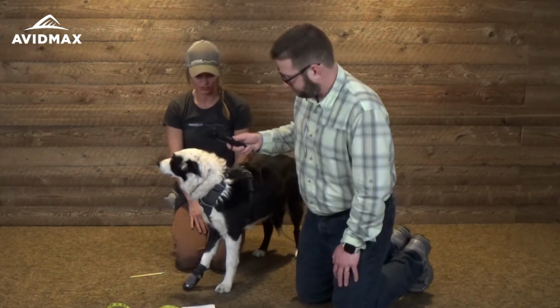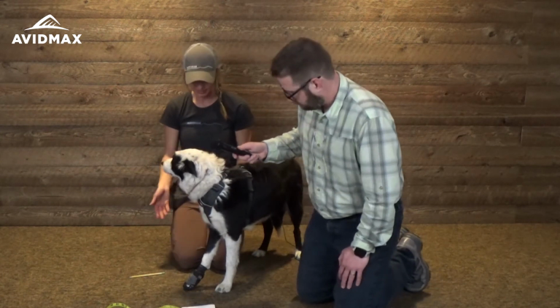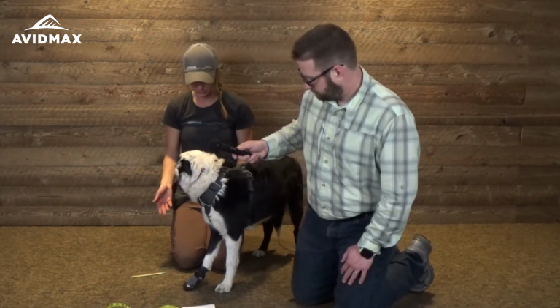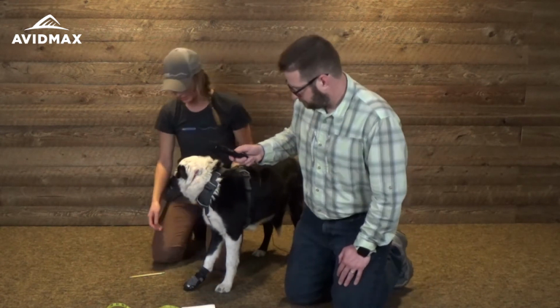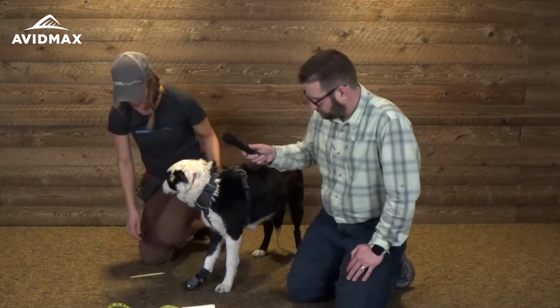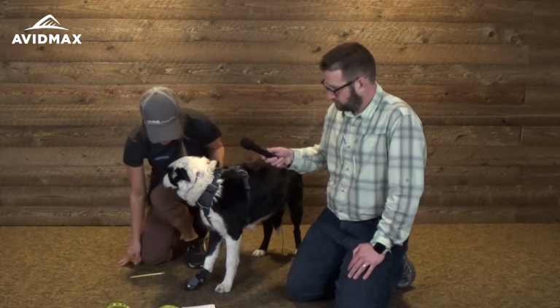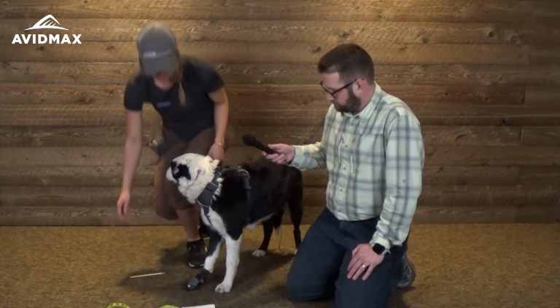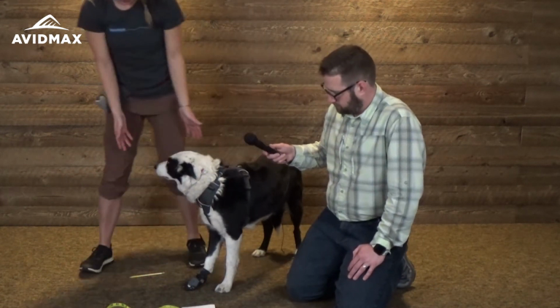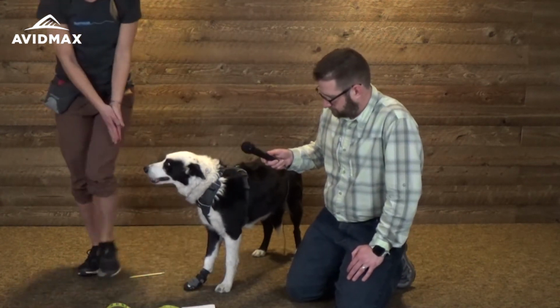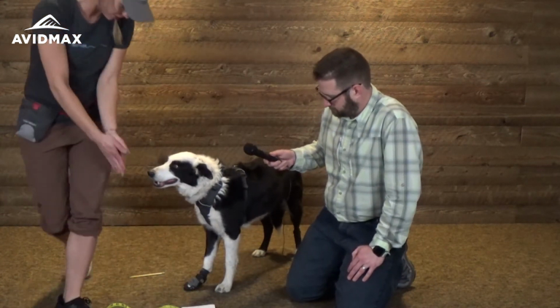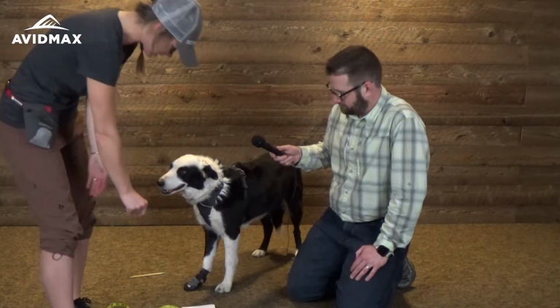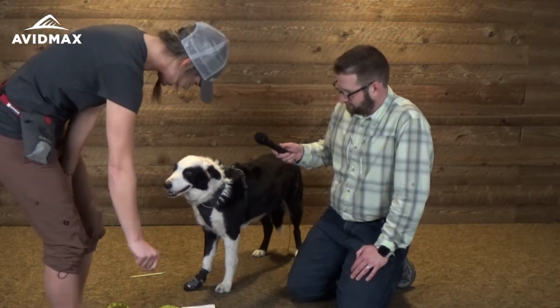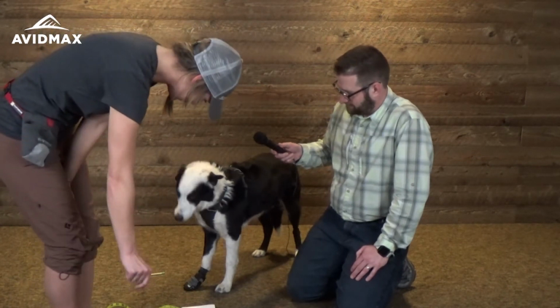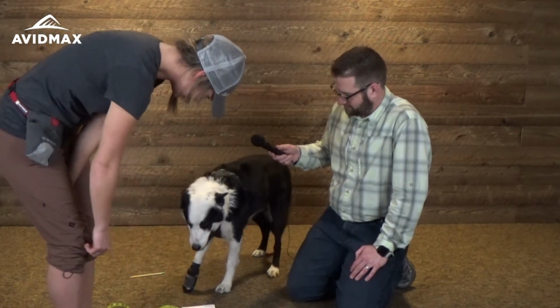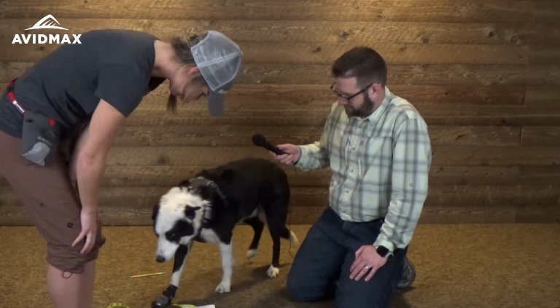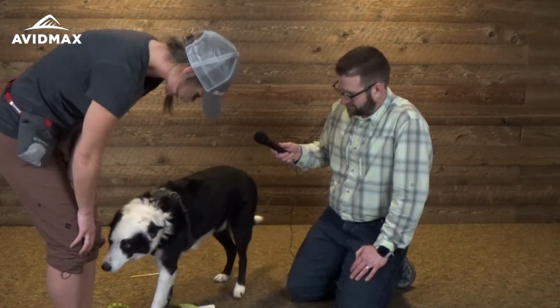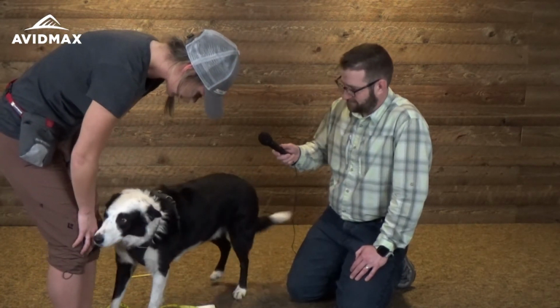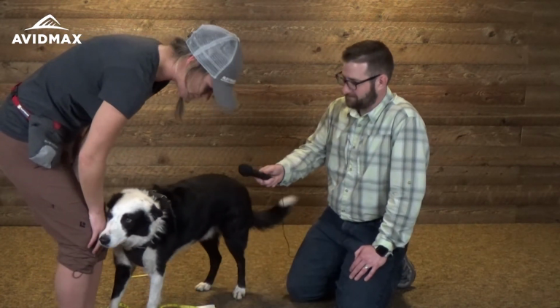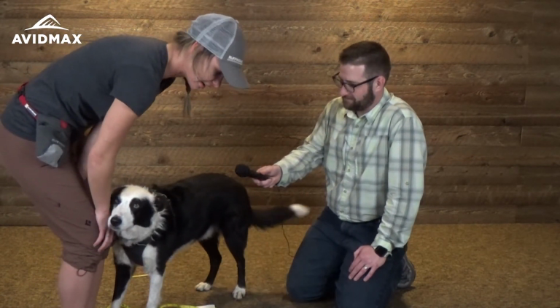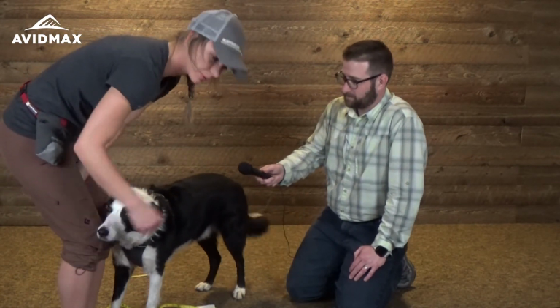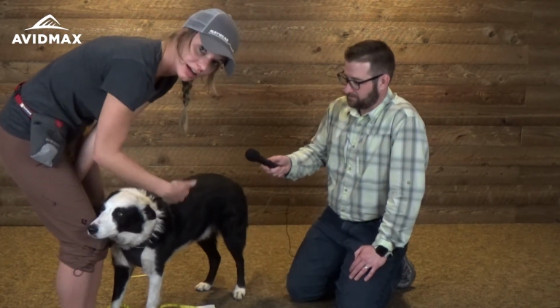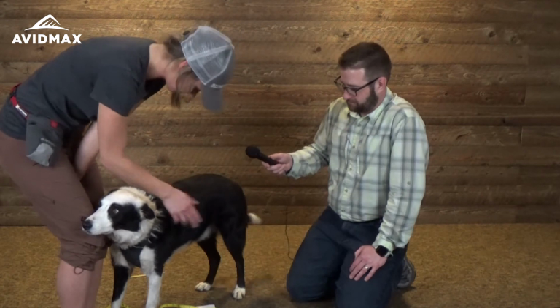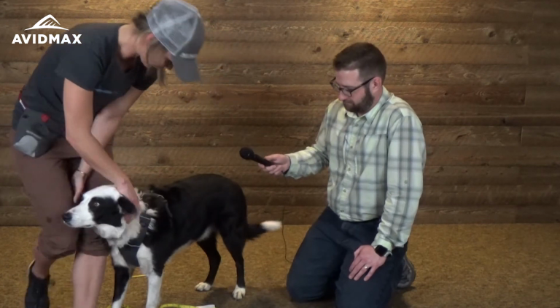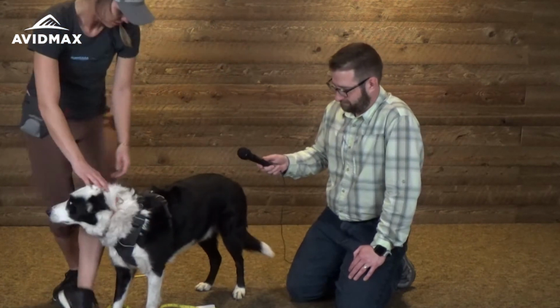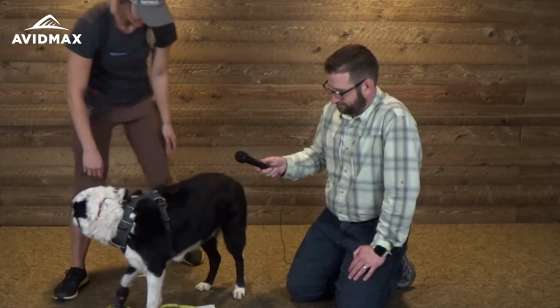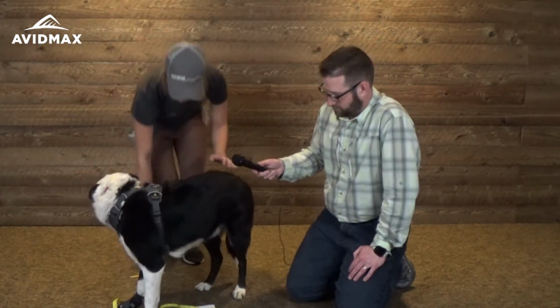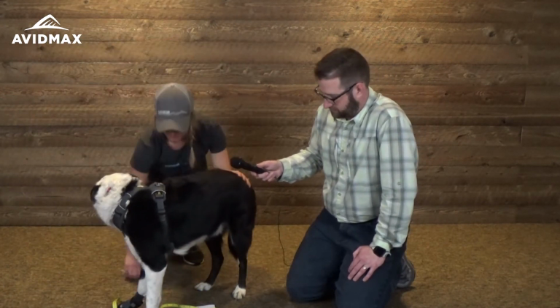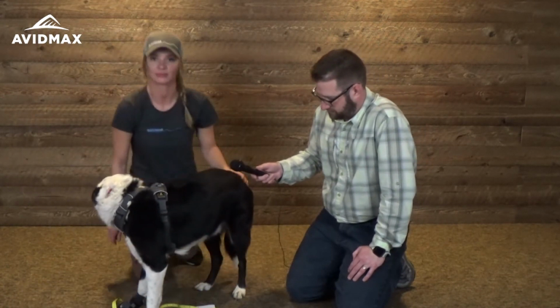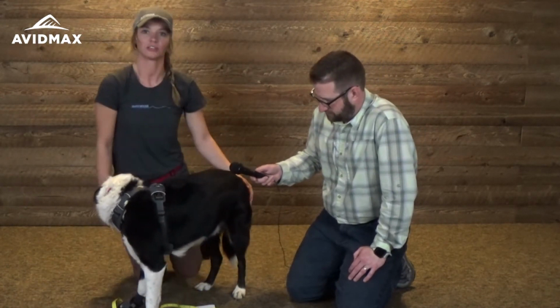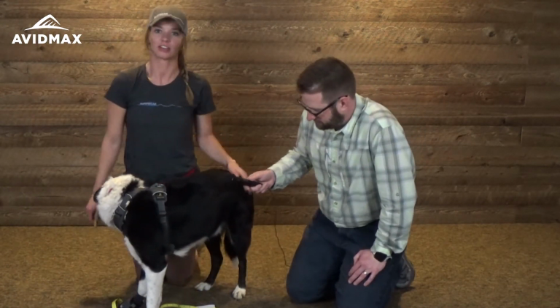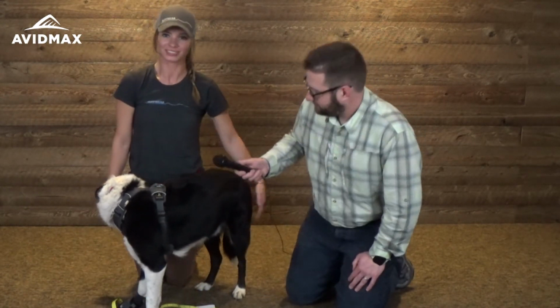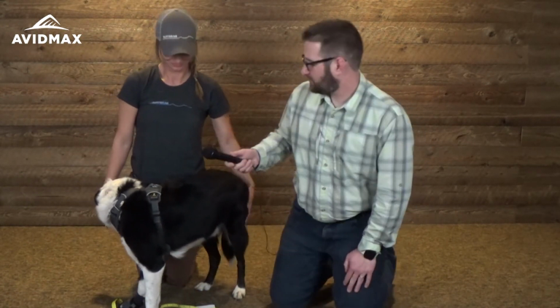The next thing we would do with Bandit is allow him to walk around and get used to the boot. Come on, Bandit! Then we'll go from there, going one boot at a time. And that is how we recommend that you fit your dog for boots.